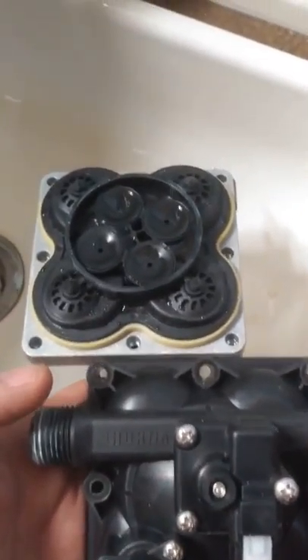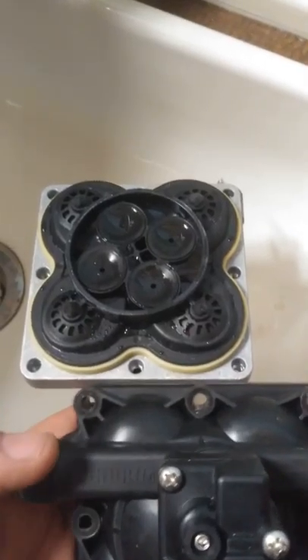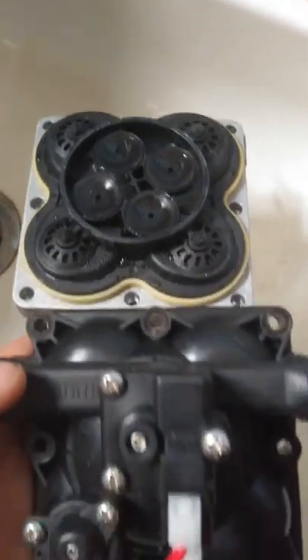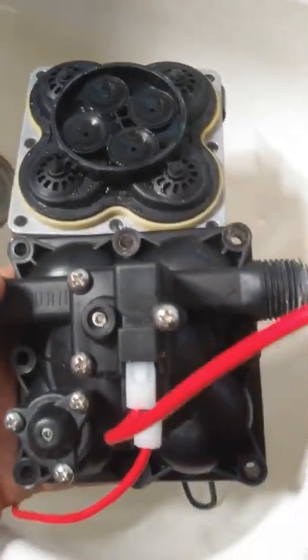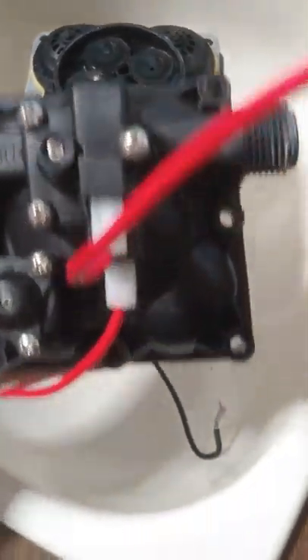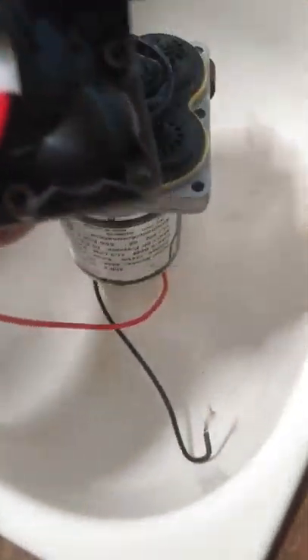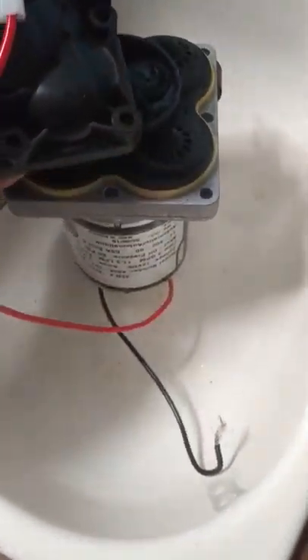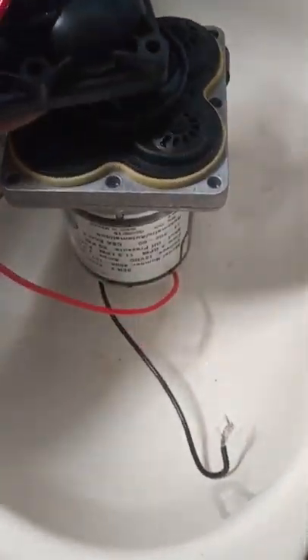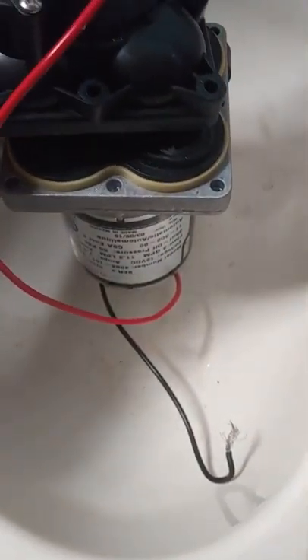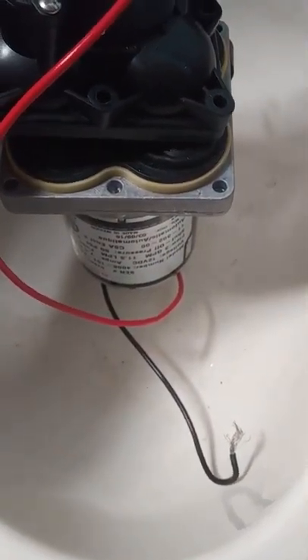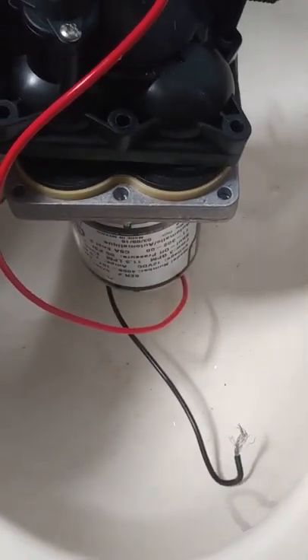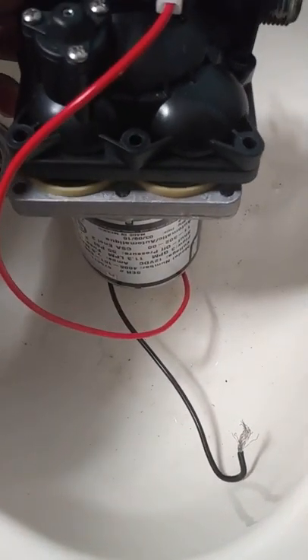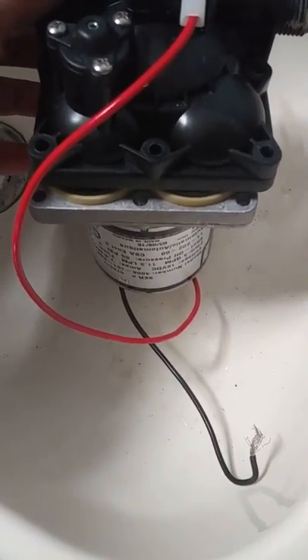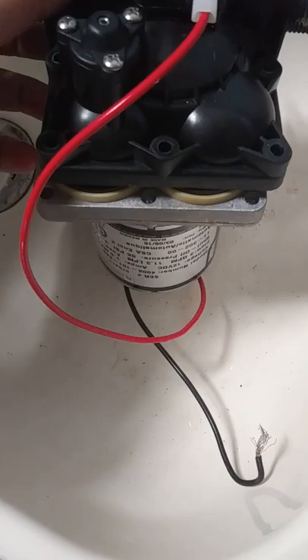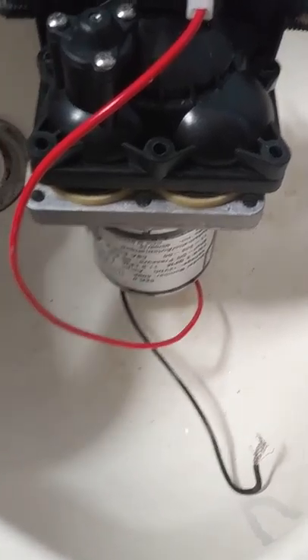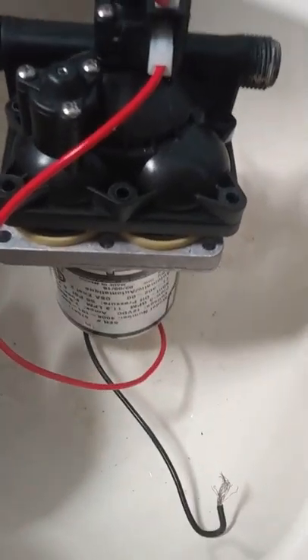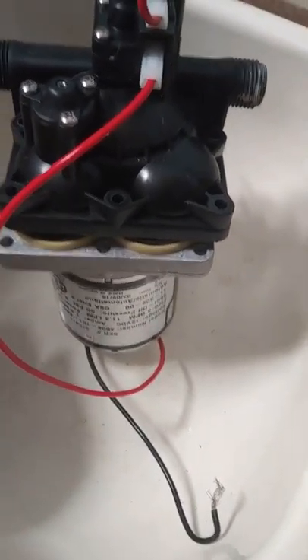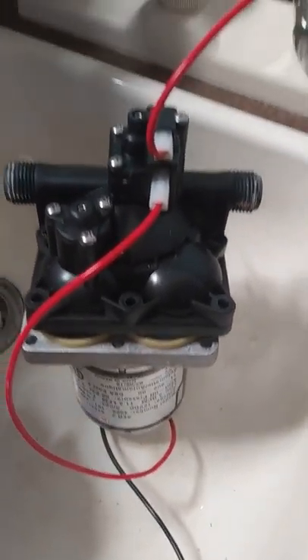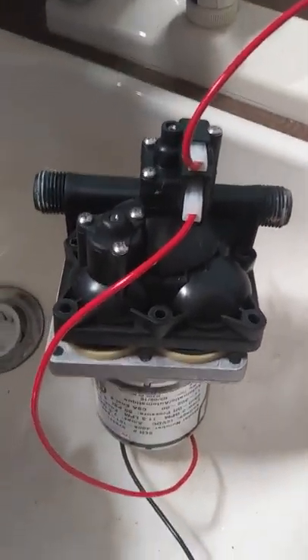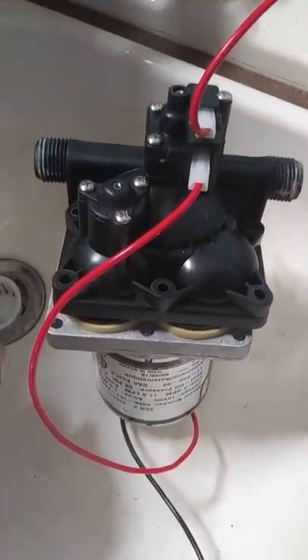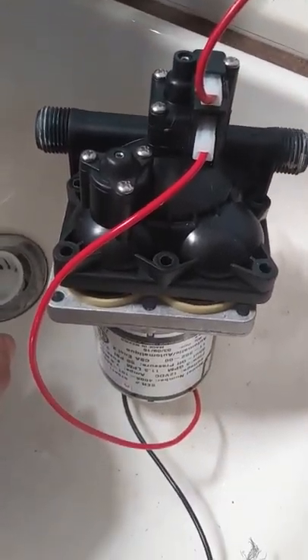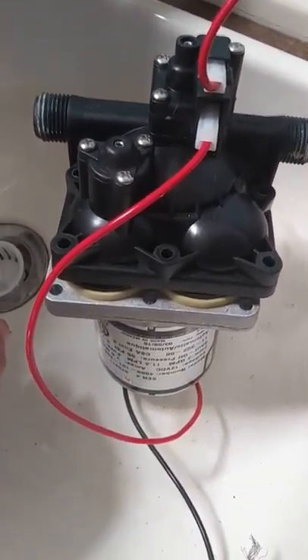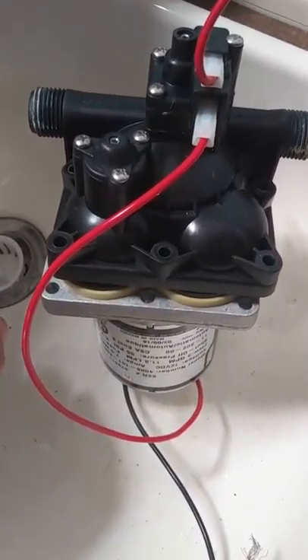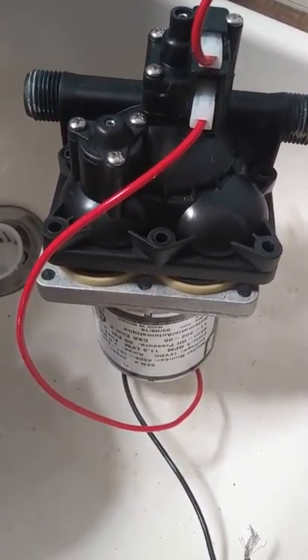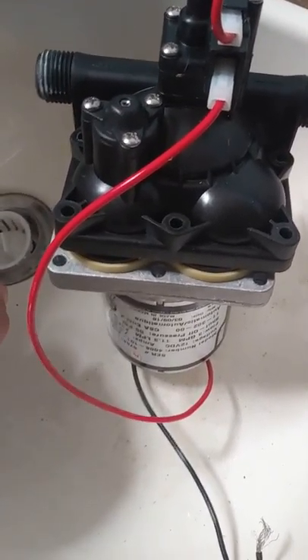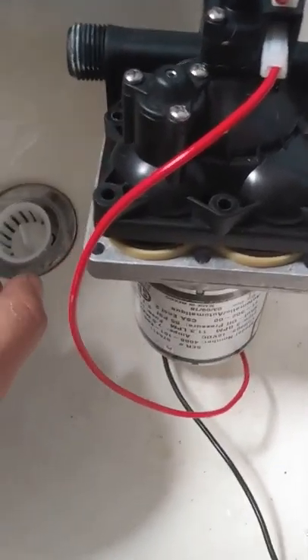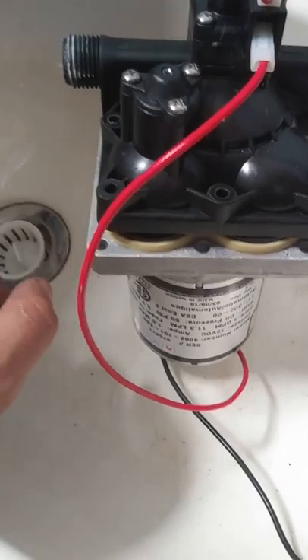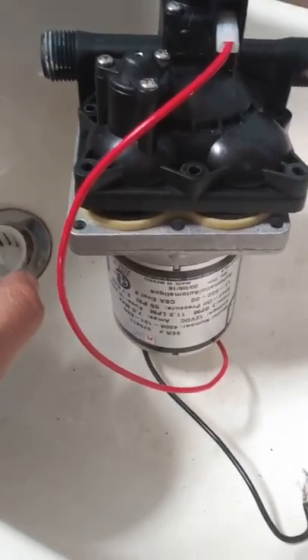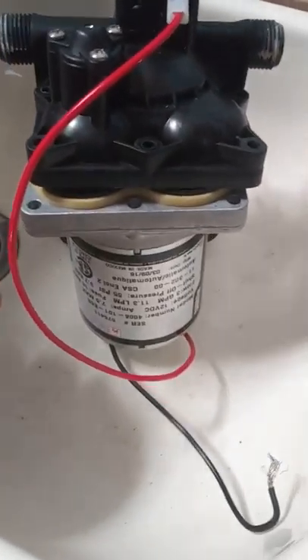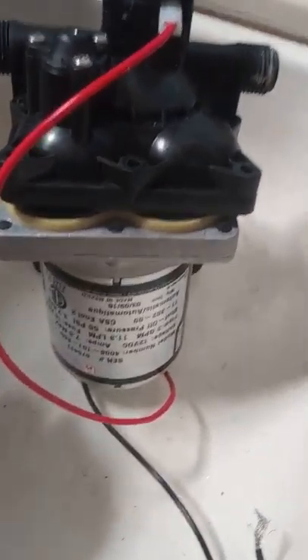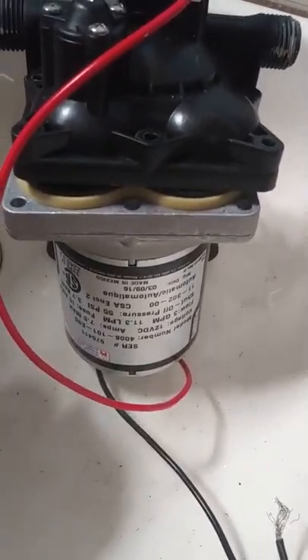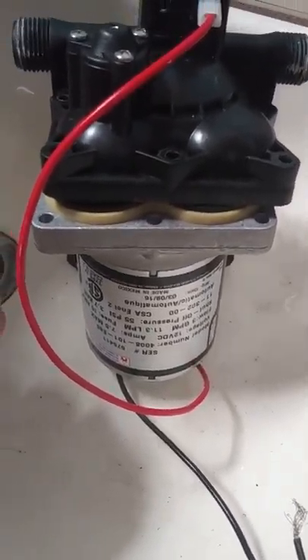I hope this helps somebody out there. If you've got a pump that's running but not moving water, there's a real good chance one of these three things is going to be the problem. Good luck — maybe it'll save you about a hundred bucks.